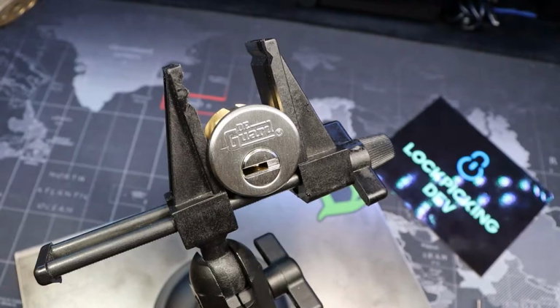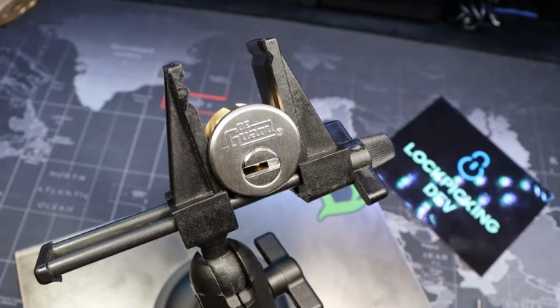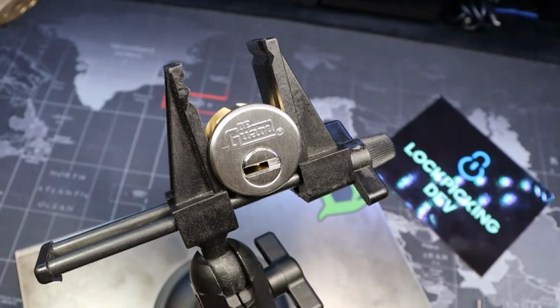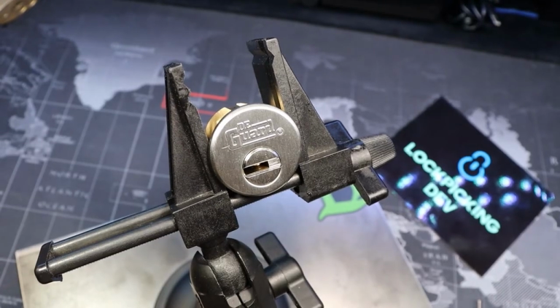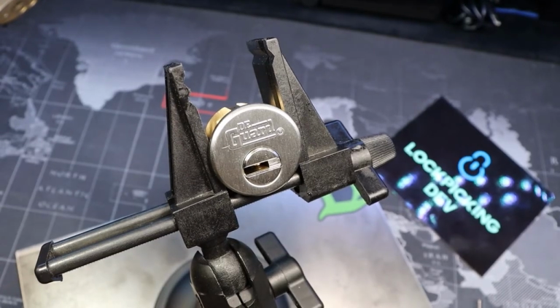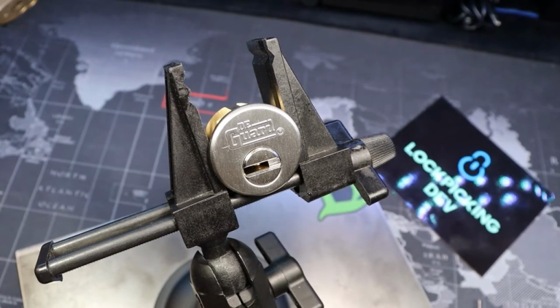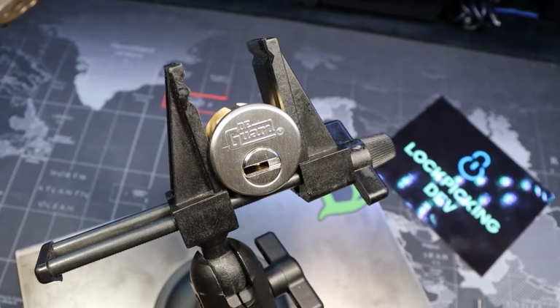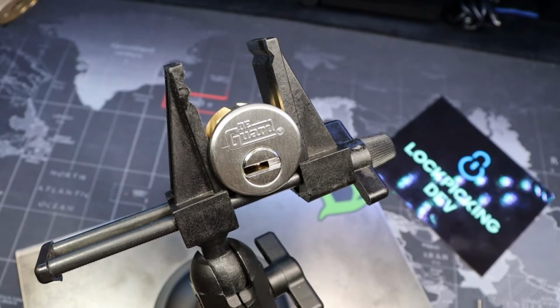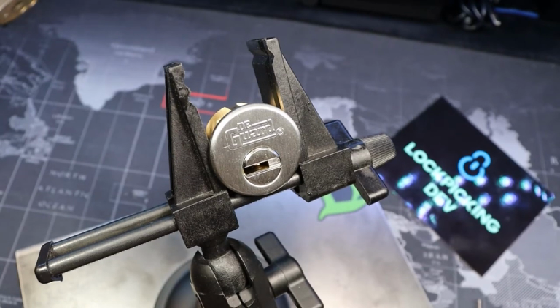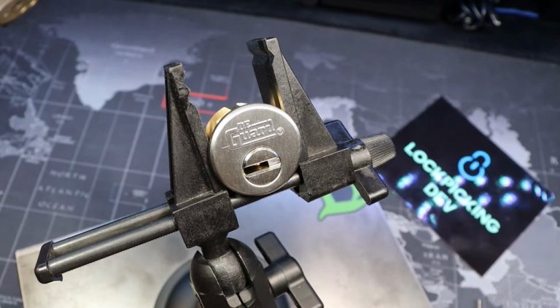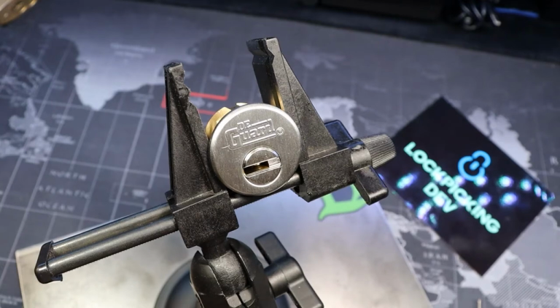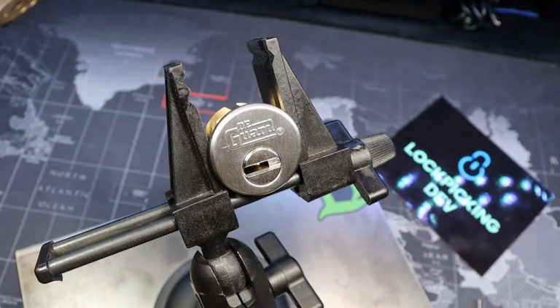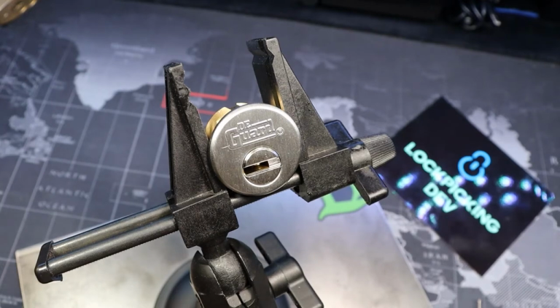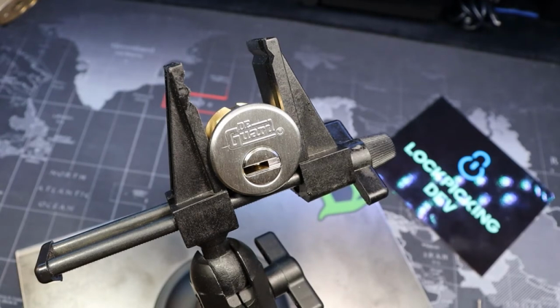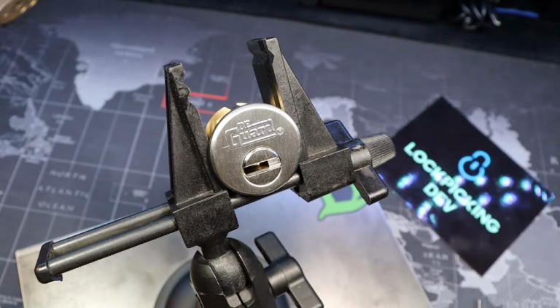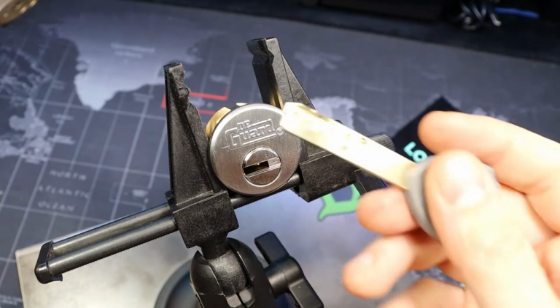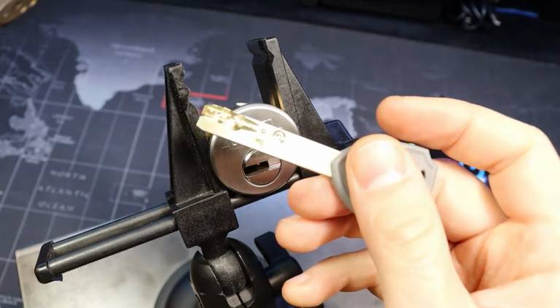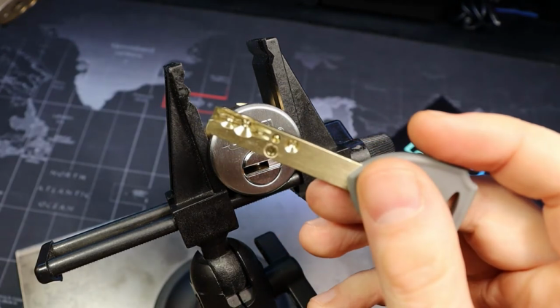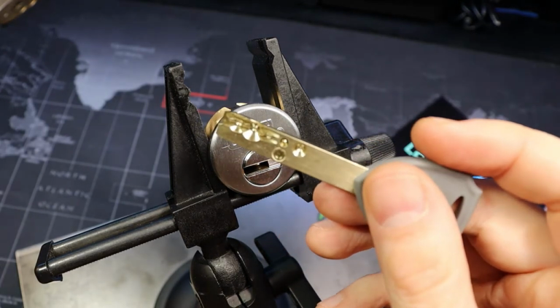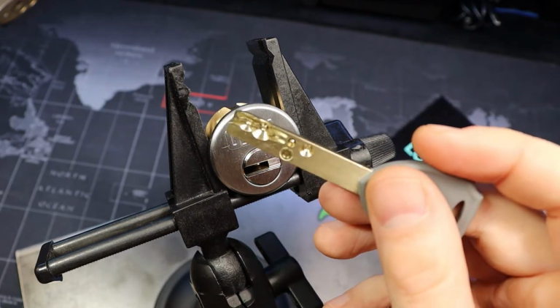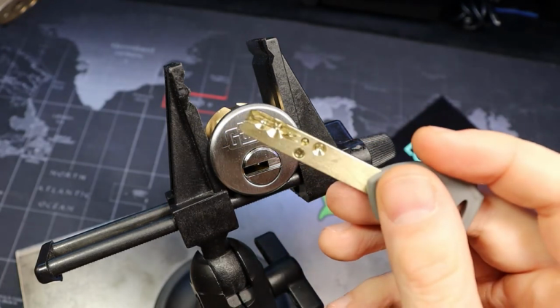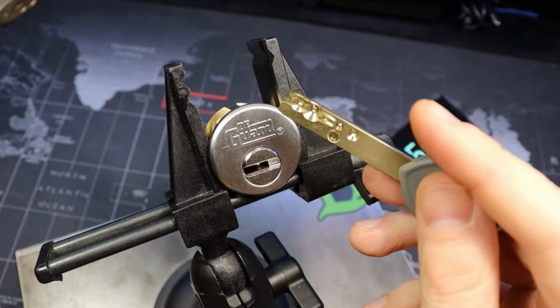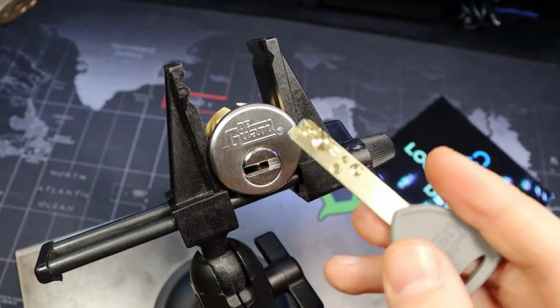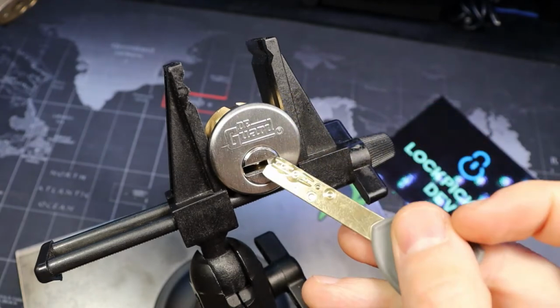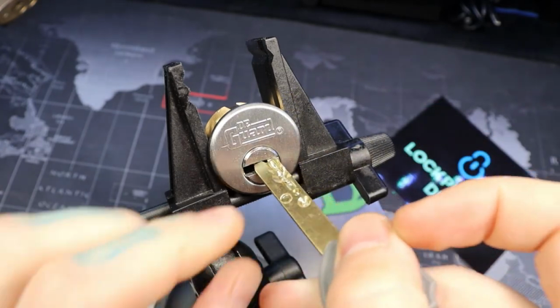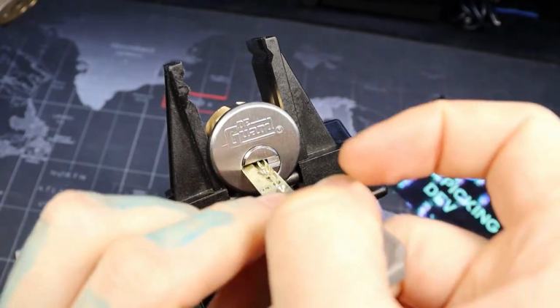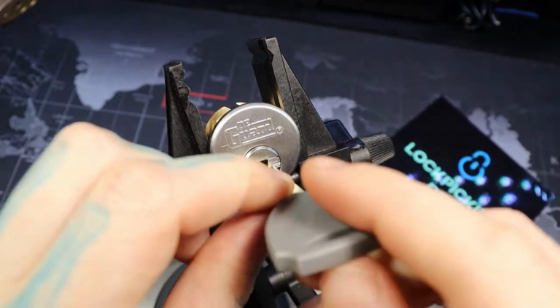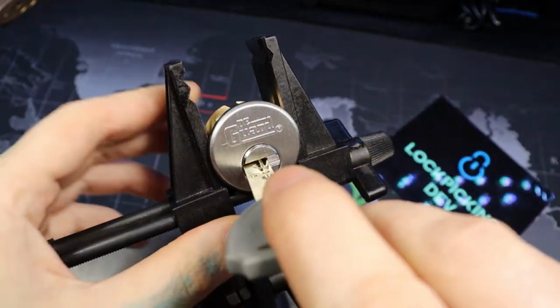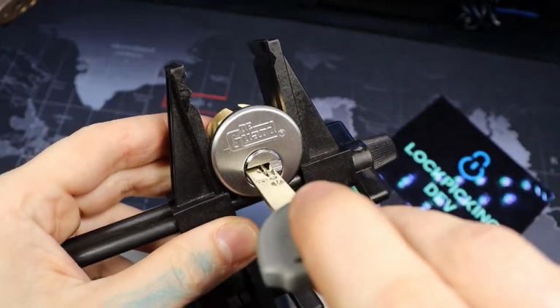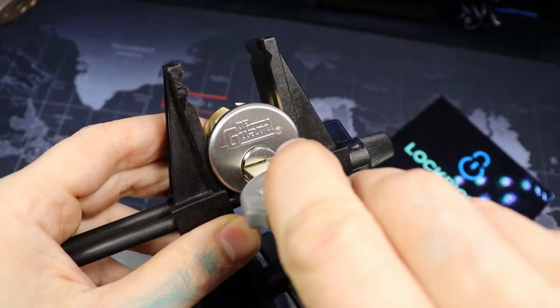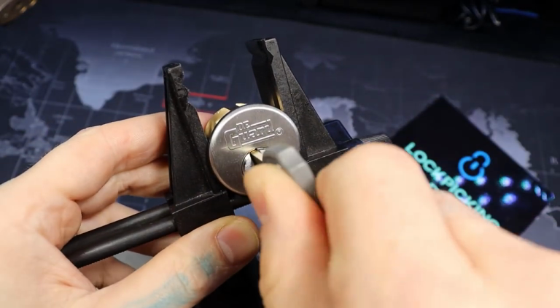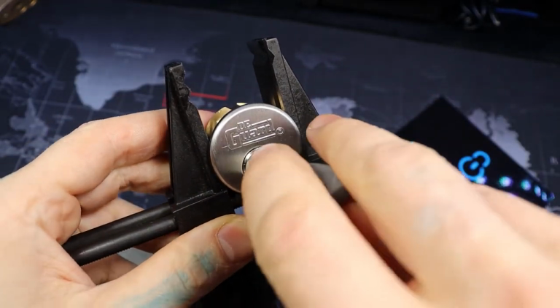Hello world, LockpickingDev here. Today I have a Degard padlock. It's another multi-lock style type of lock with an interactive pin on it. This has five pins on the key but it really only uses the last four.